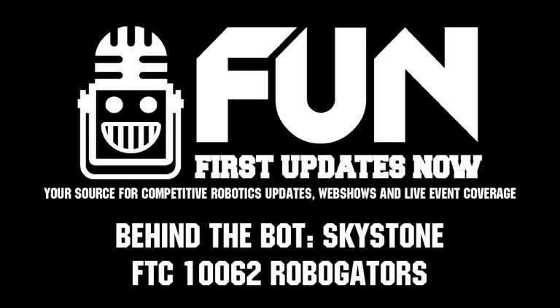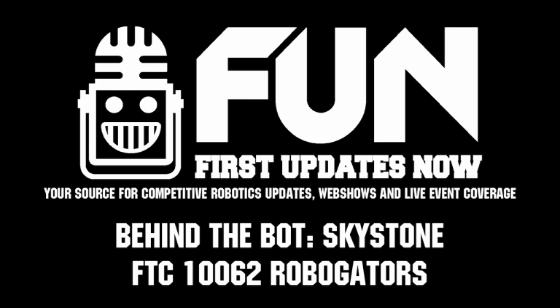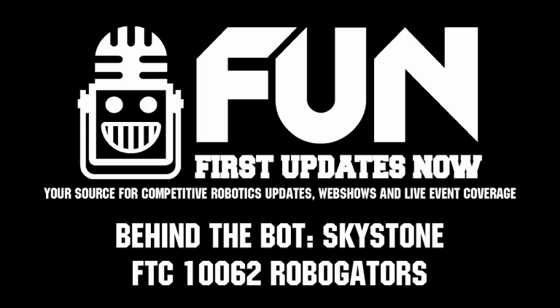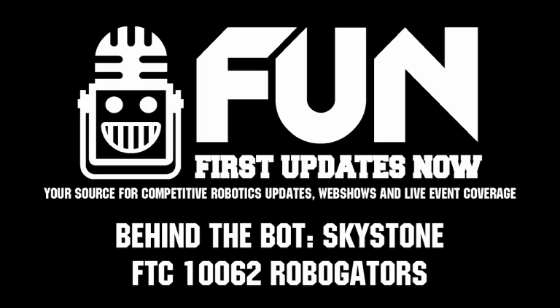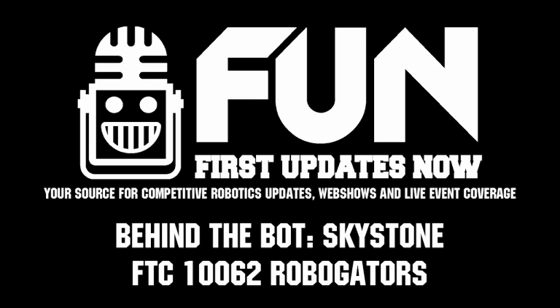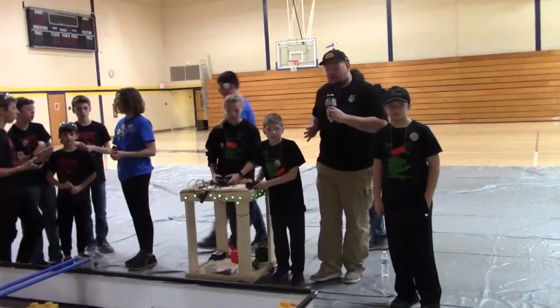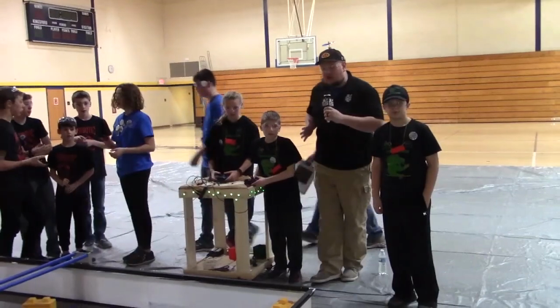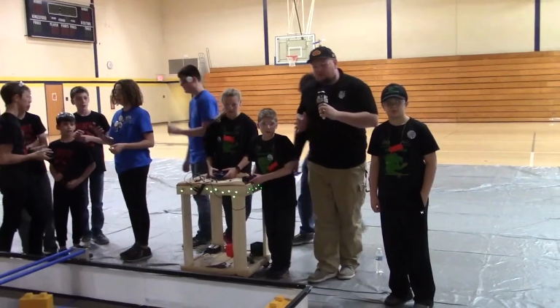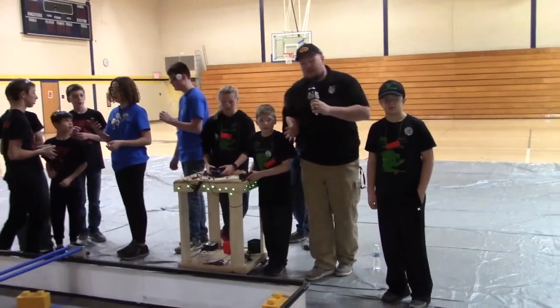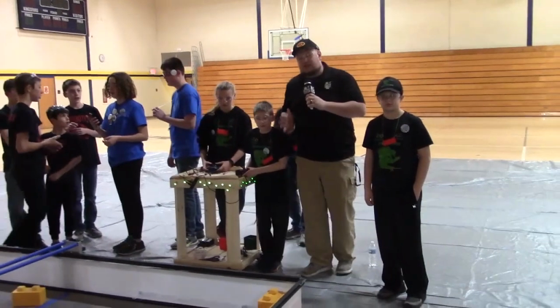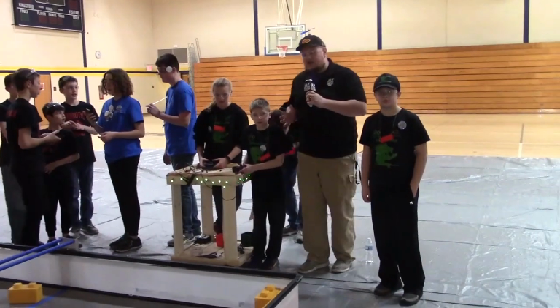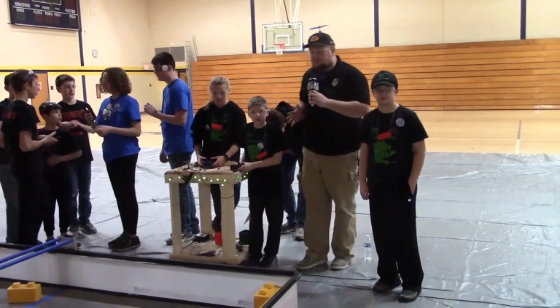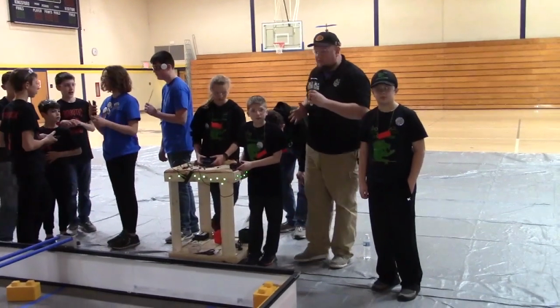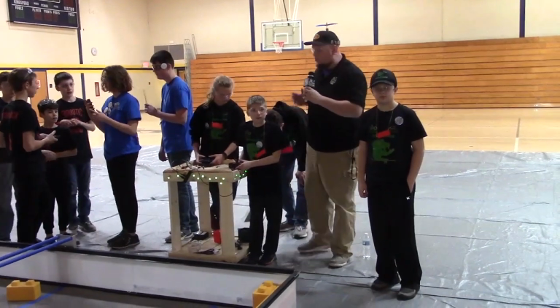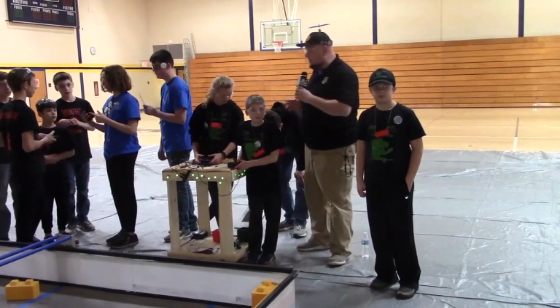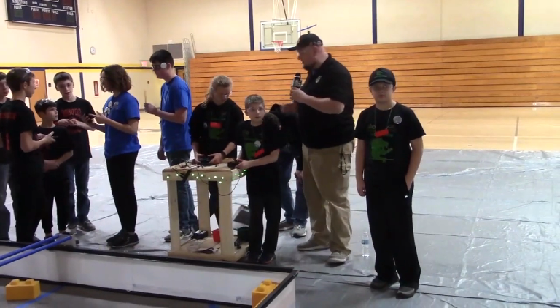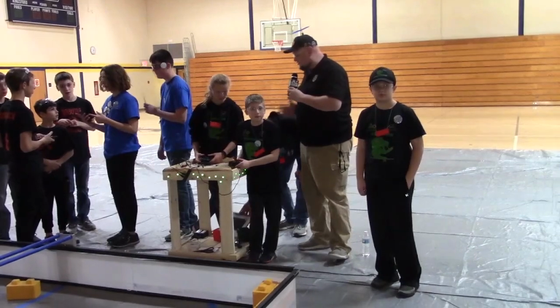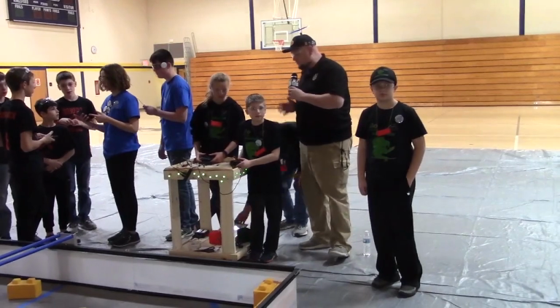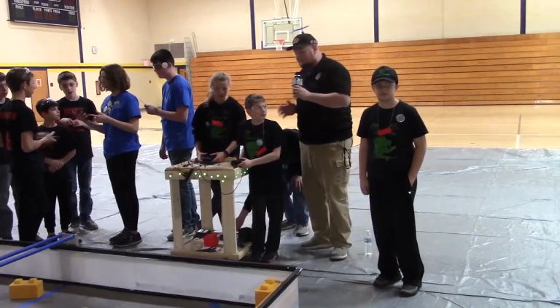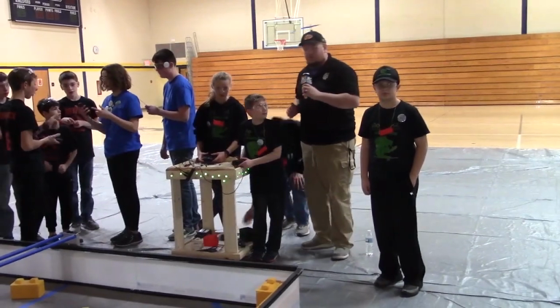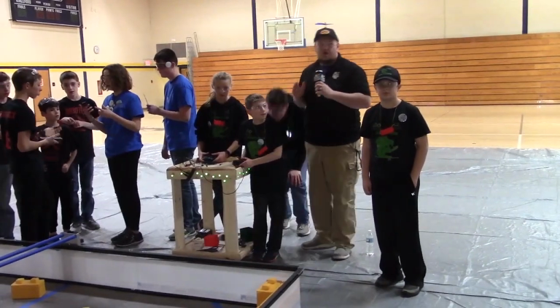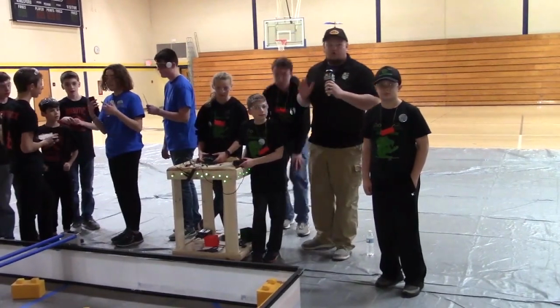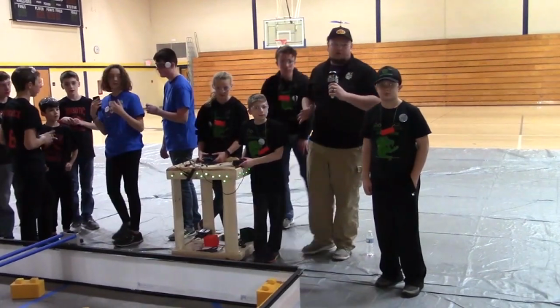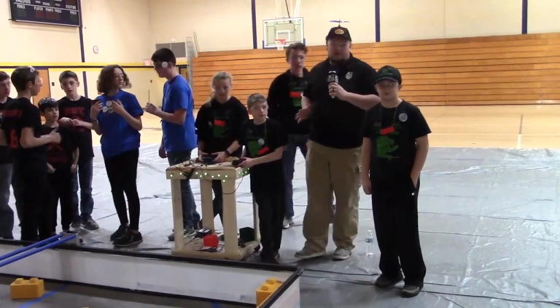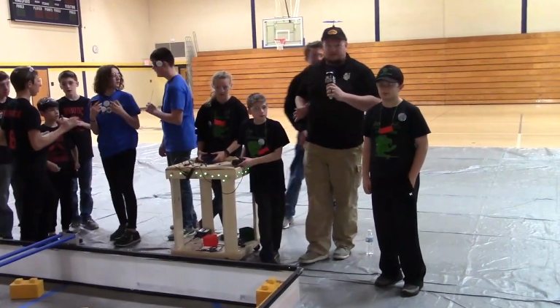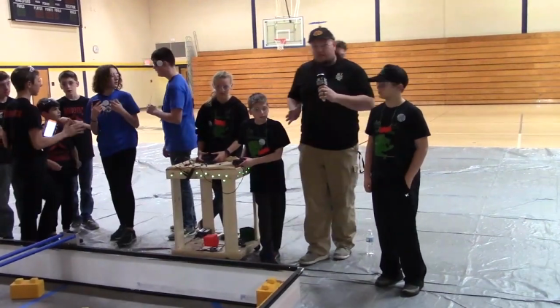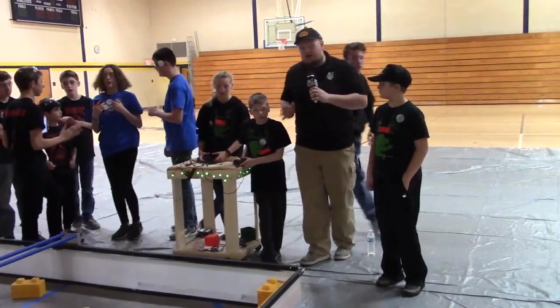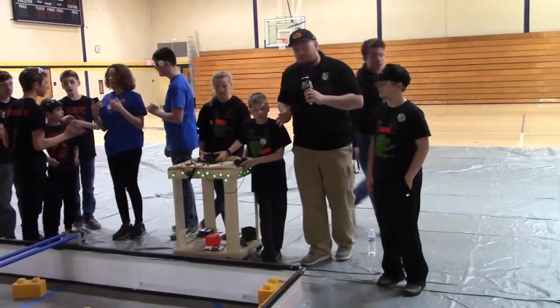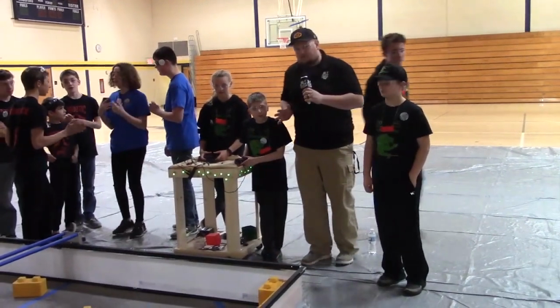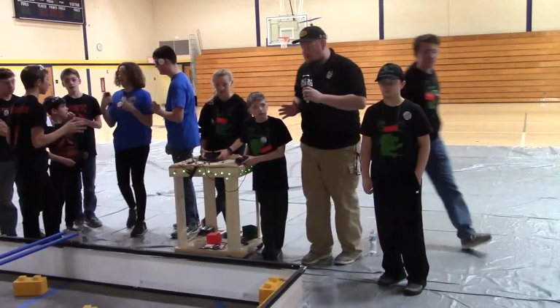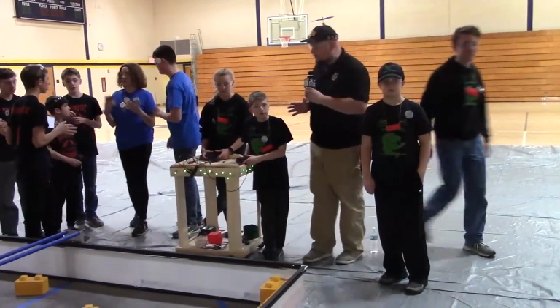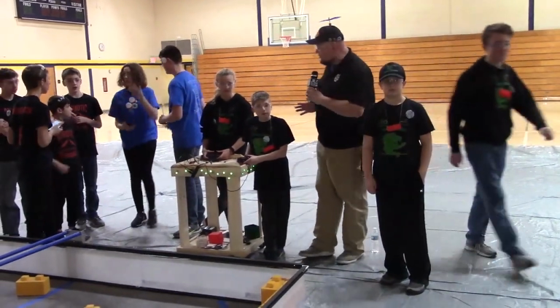Up here in Kingsford, Michigan, checking out the Yeti Cup, team number 10062 Robo Gators, coming out of Marquette, Michigan, up here in the UP.